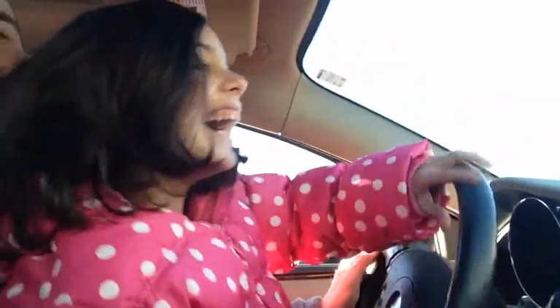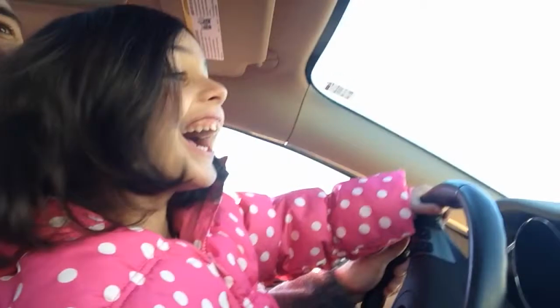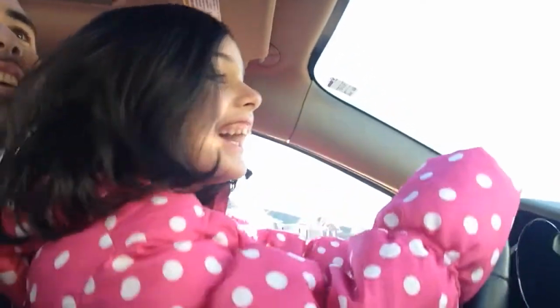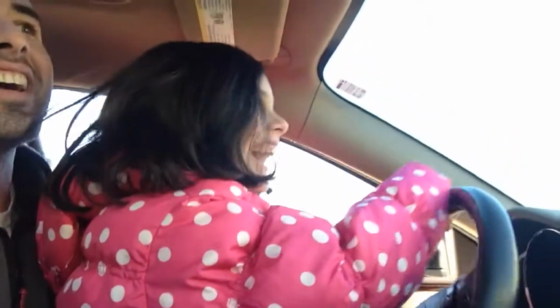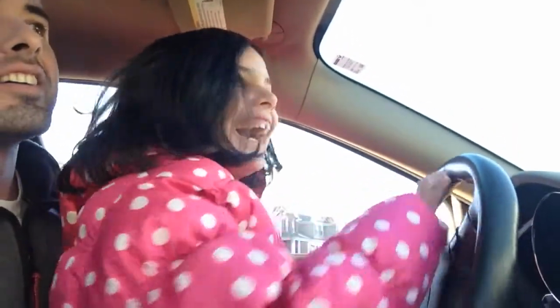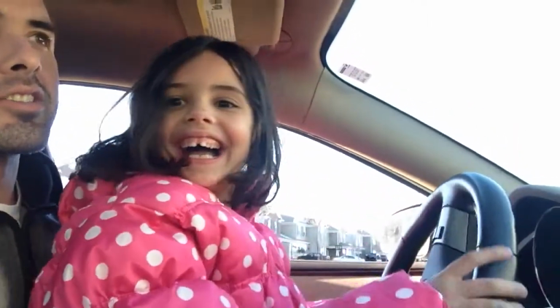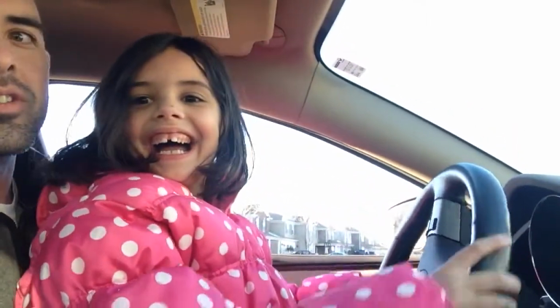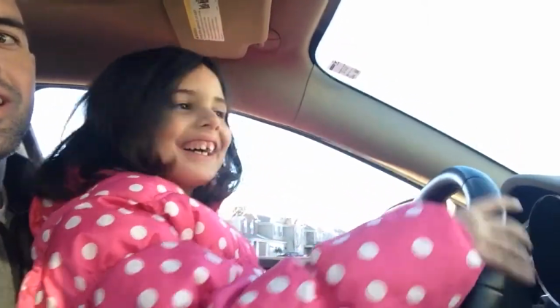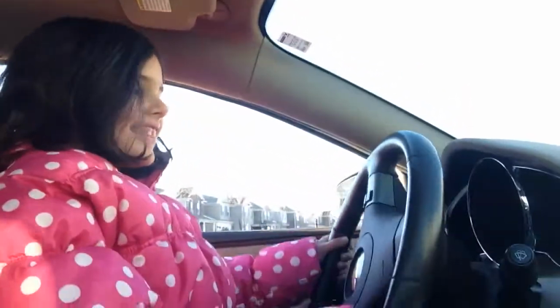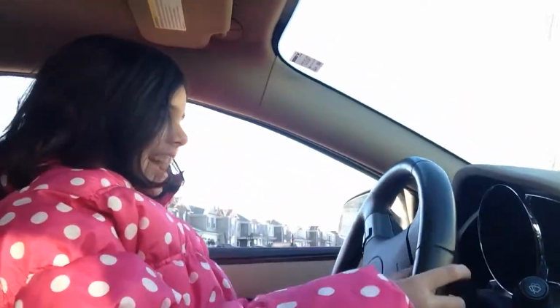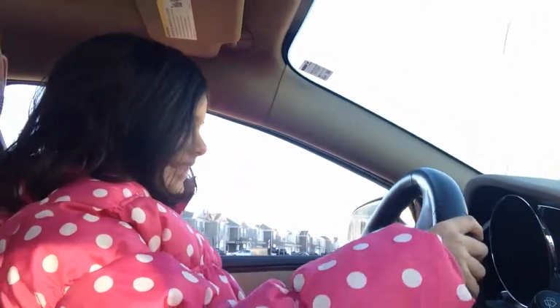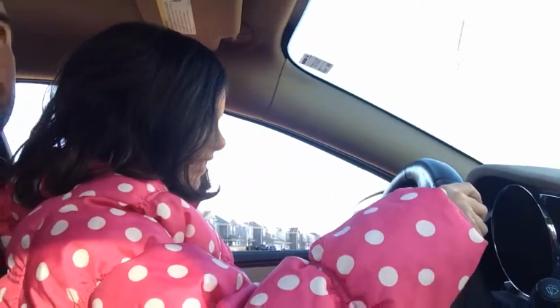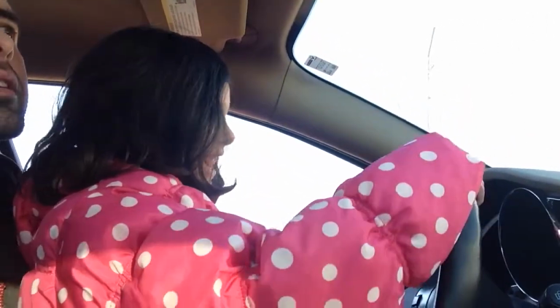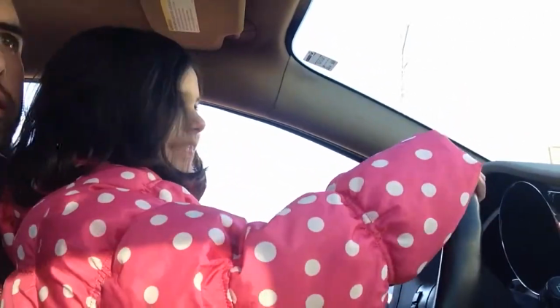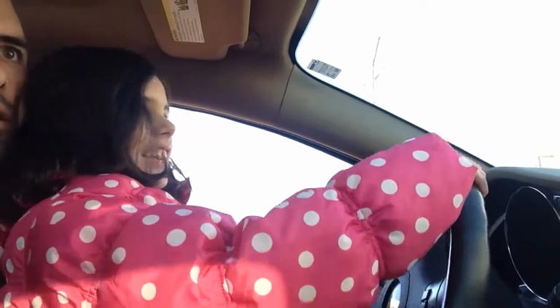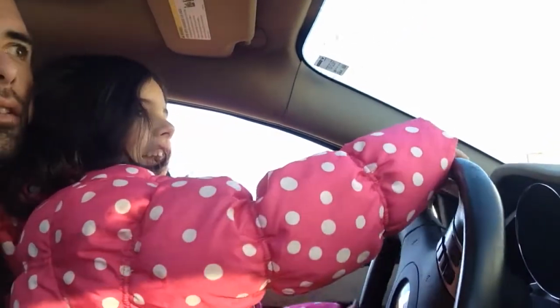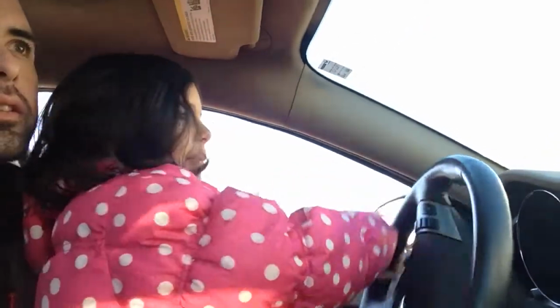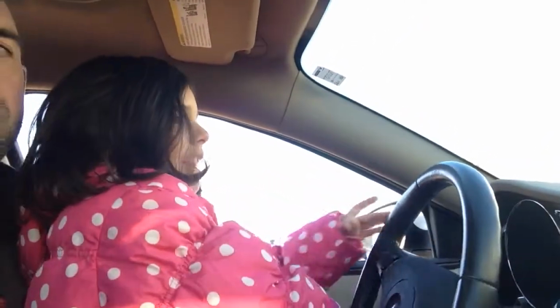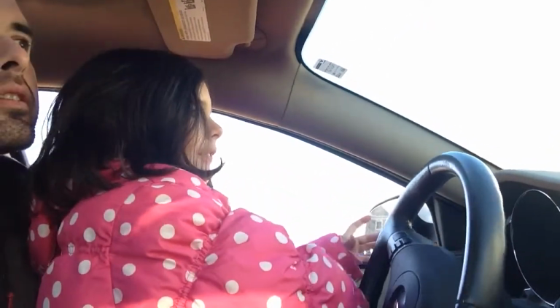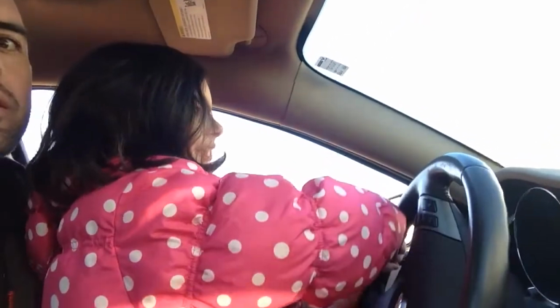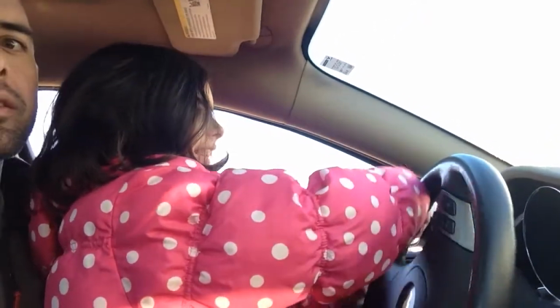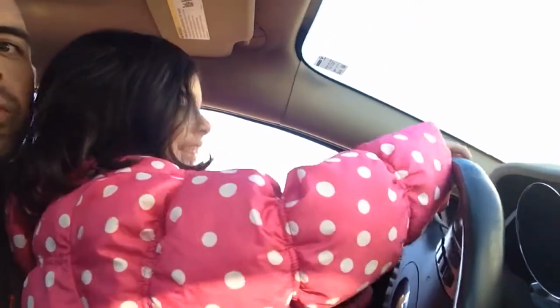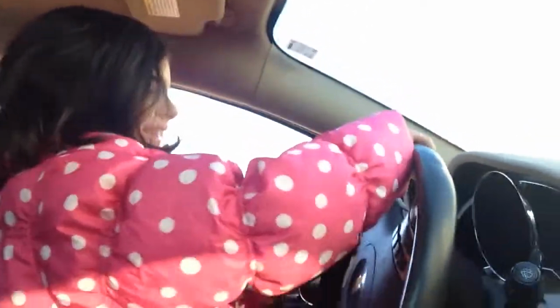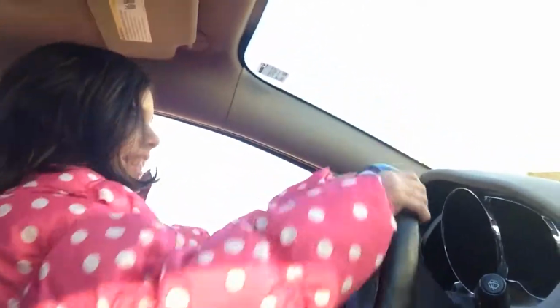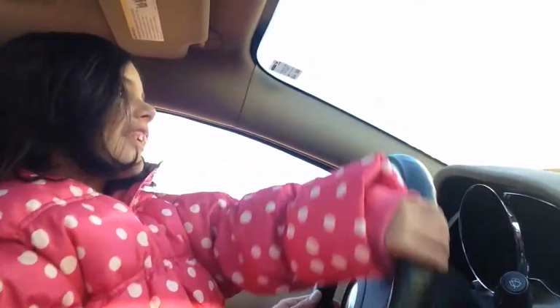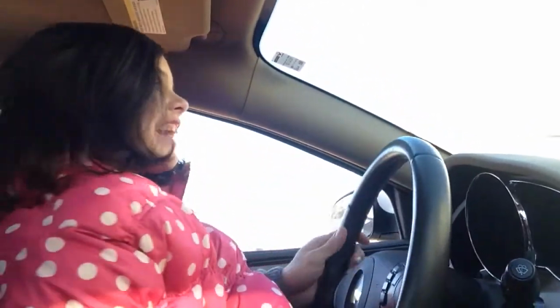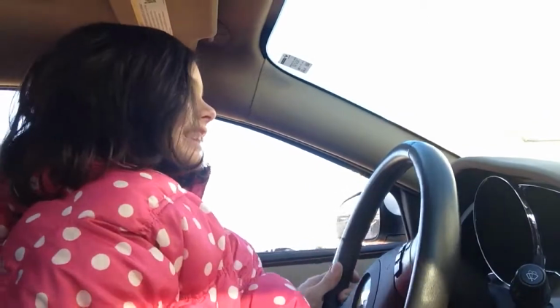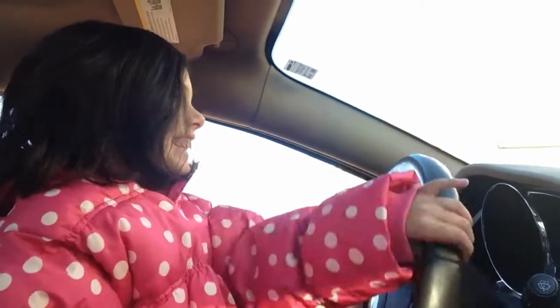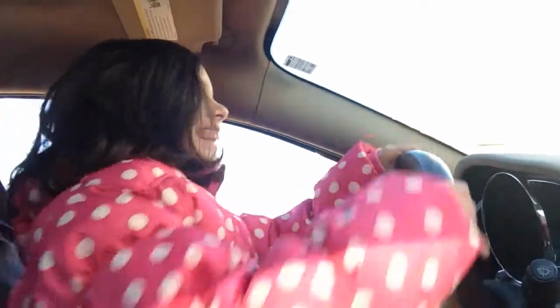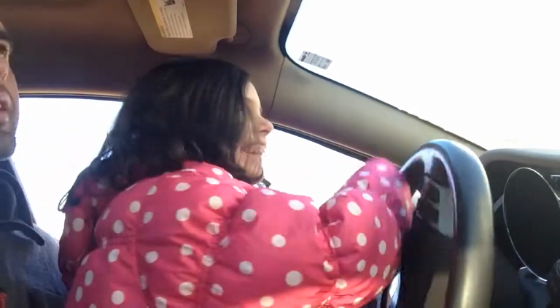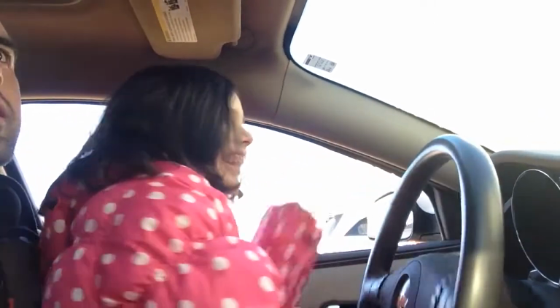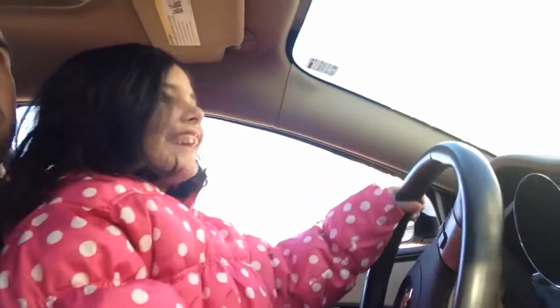I'm driving! Okay, start straightening it out. And a little bit that way! And a little bit more the other way. And a little bit more the other way! And a little bit more that way!